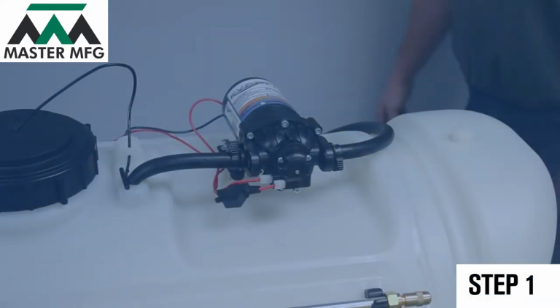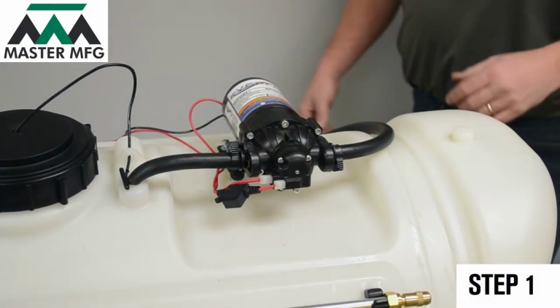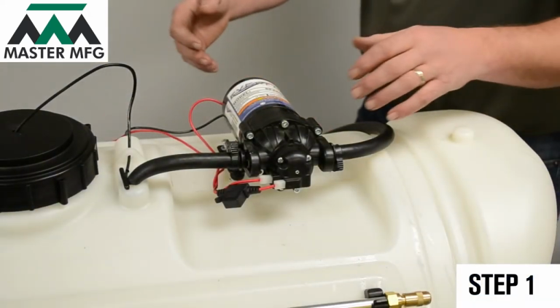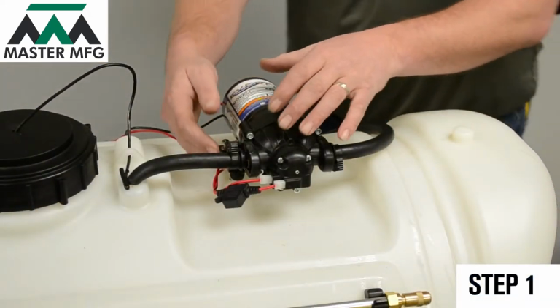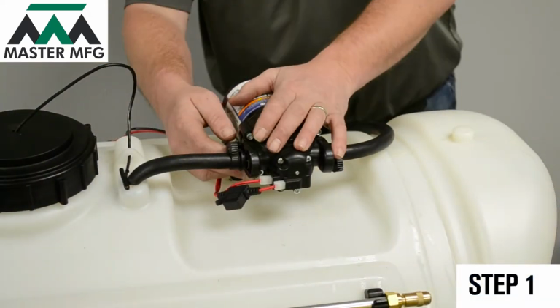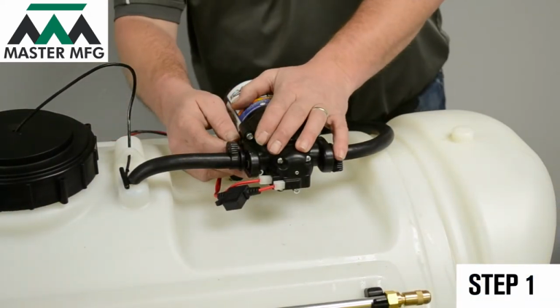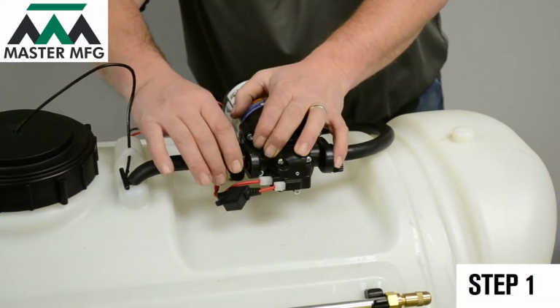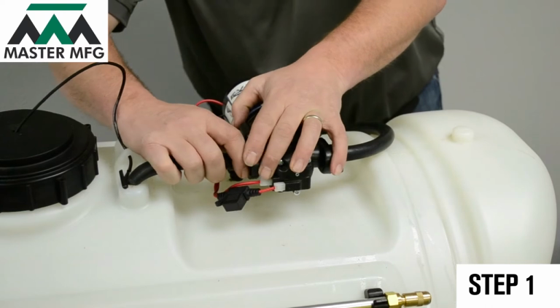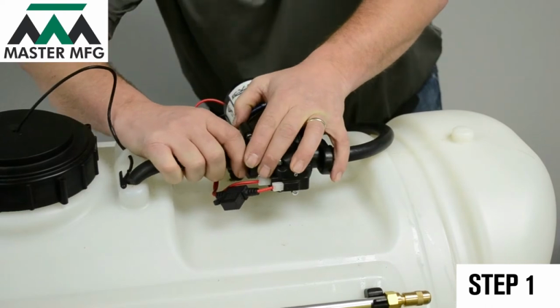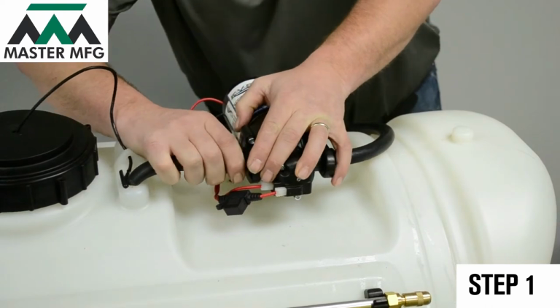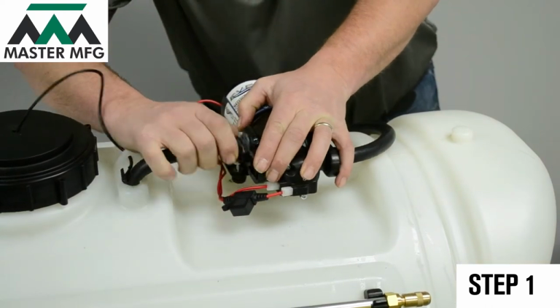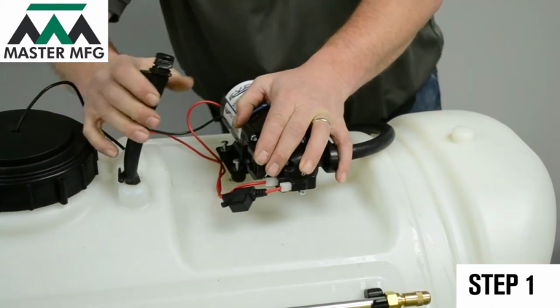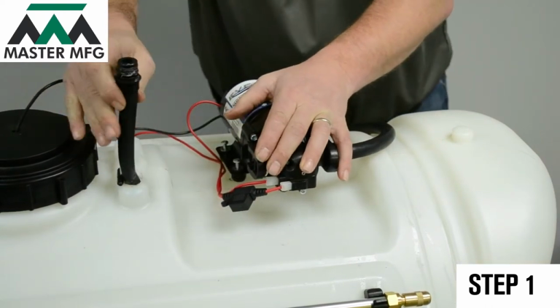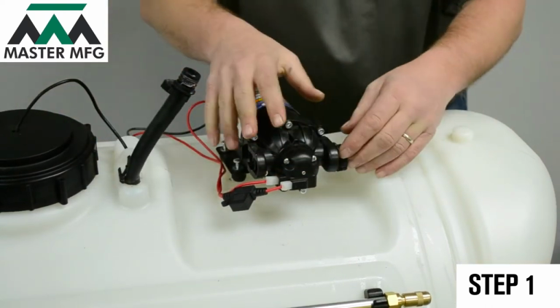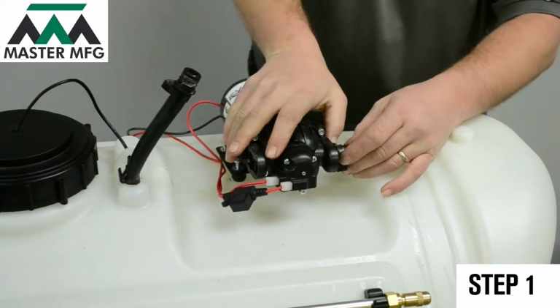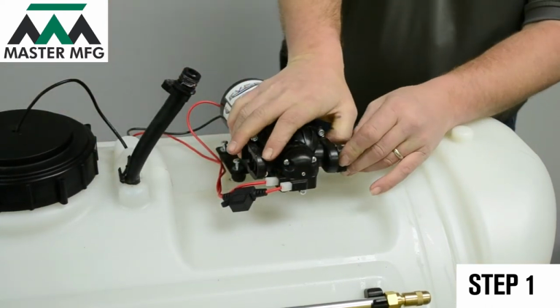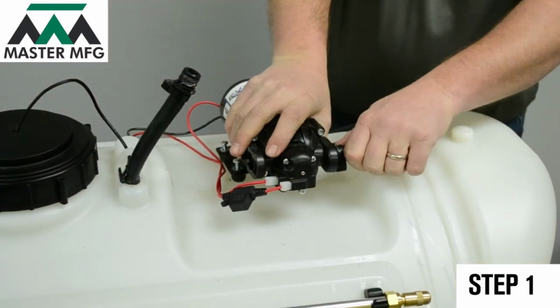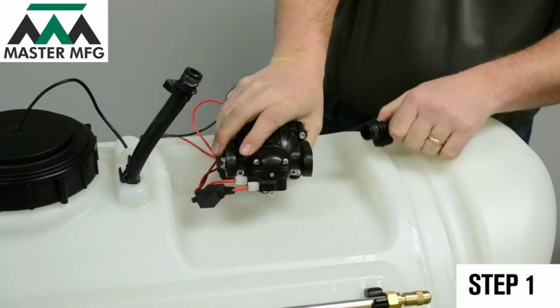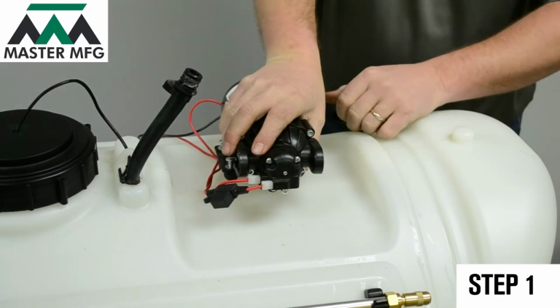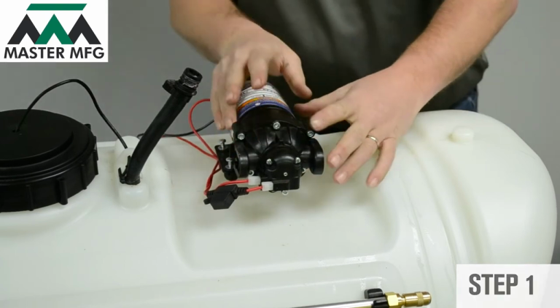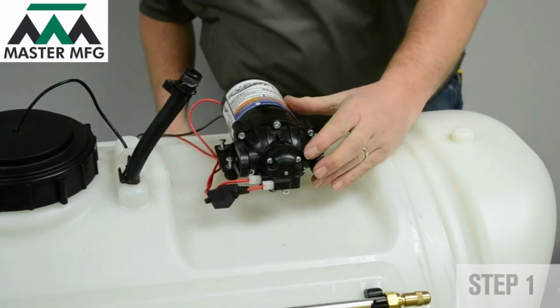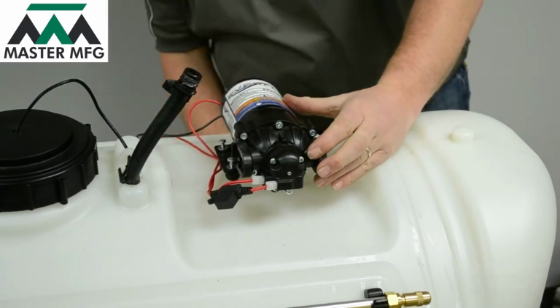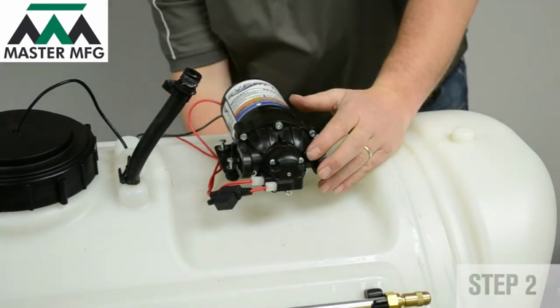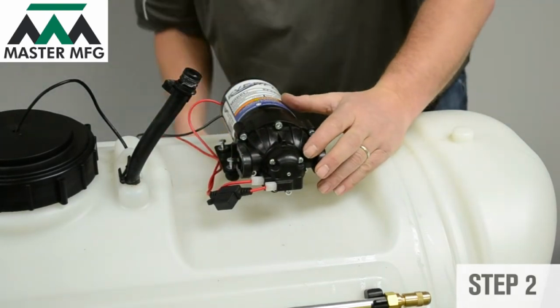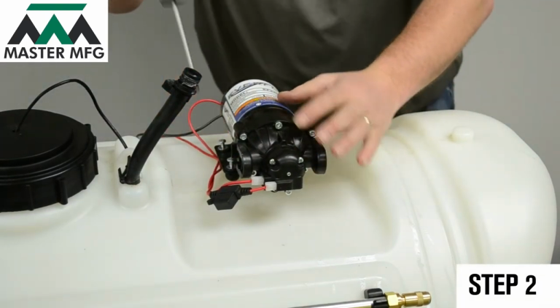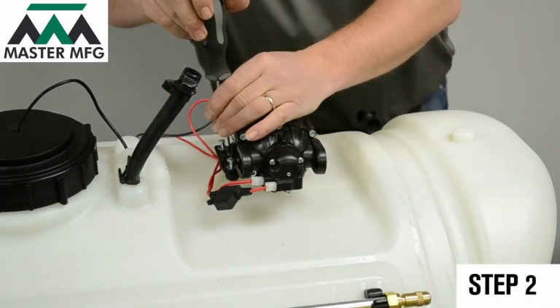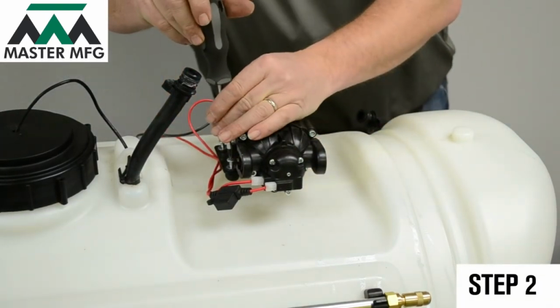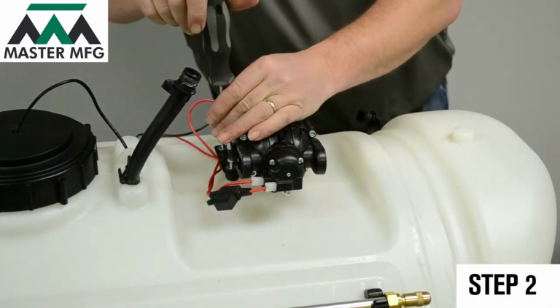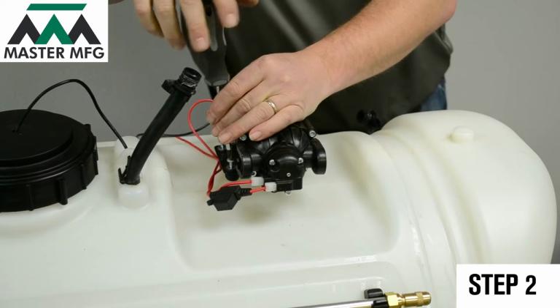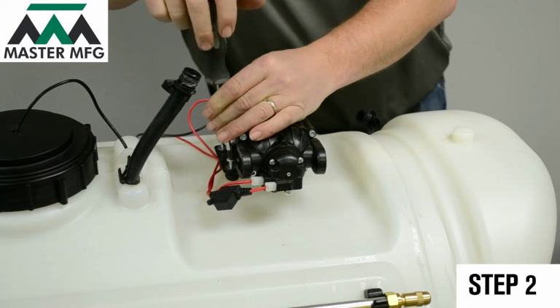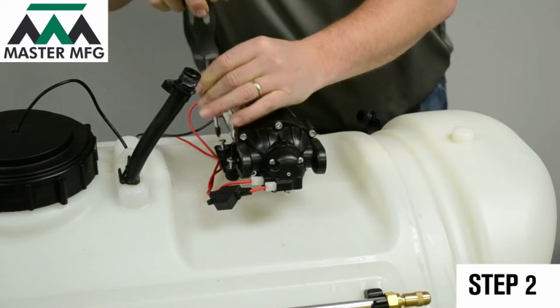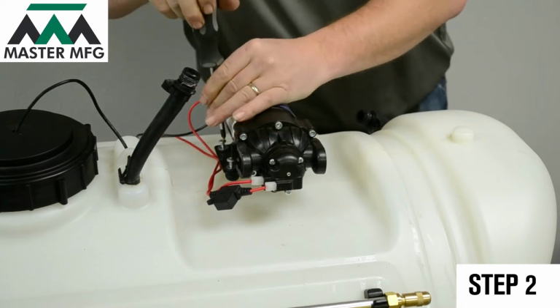The first step is to remove the hoses that are connected from your sprayer to the Everflow pump. Next, grab your Phillips screwdriver and unscrew your Everflow pump from your sprayer.